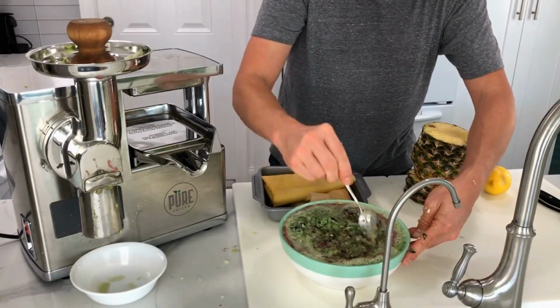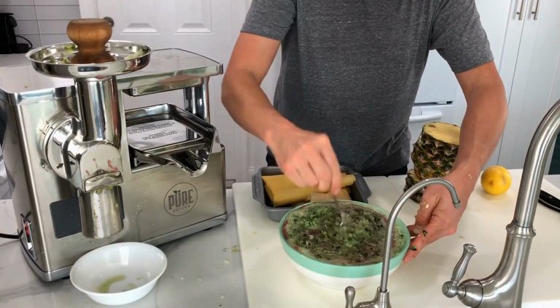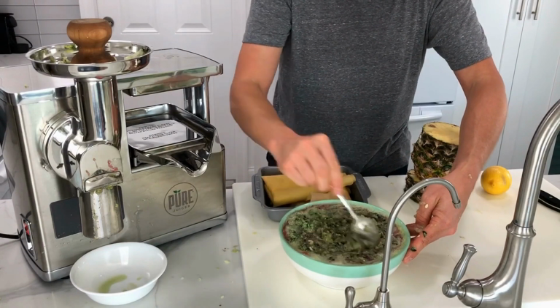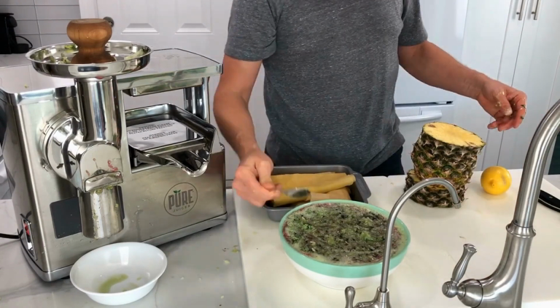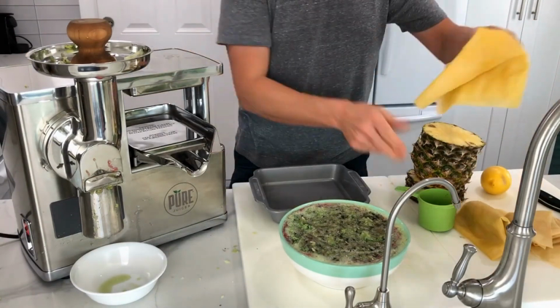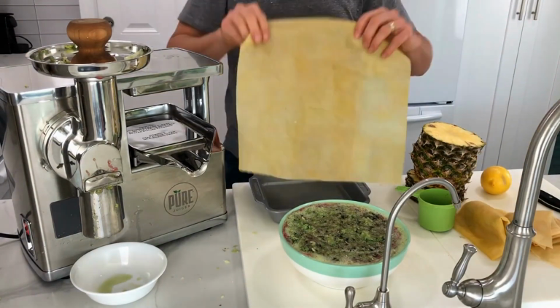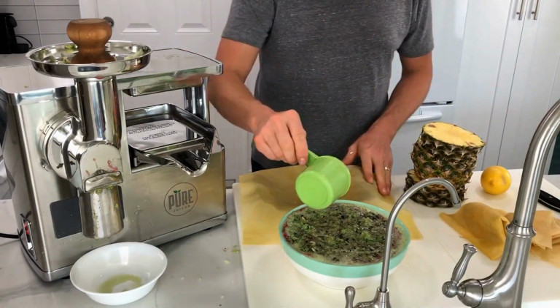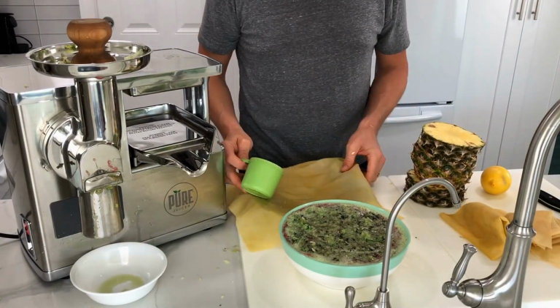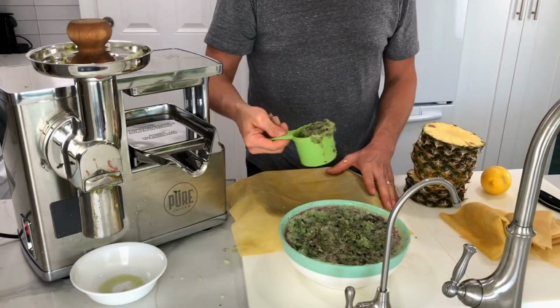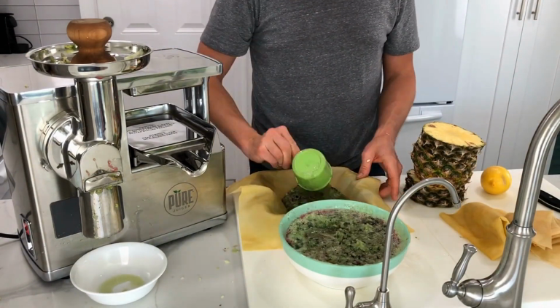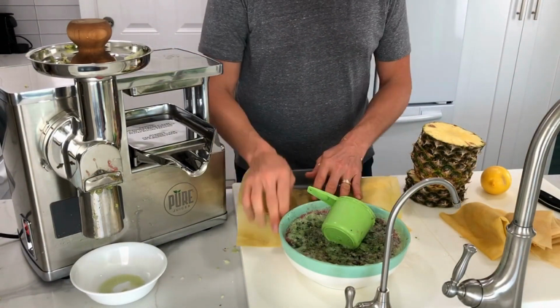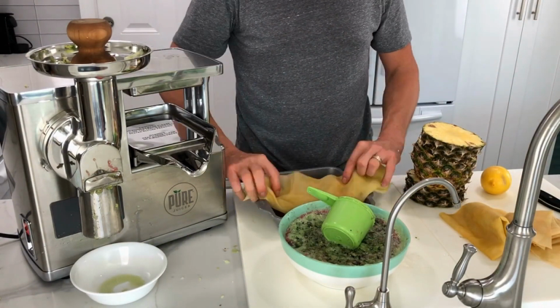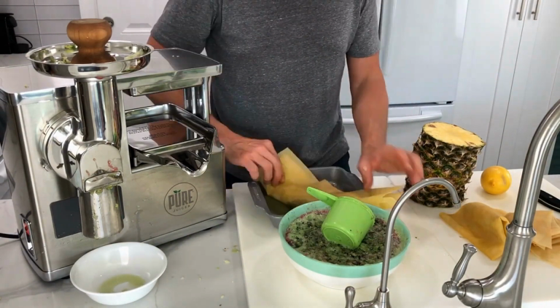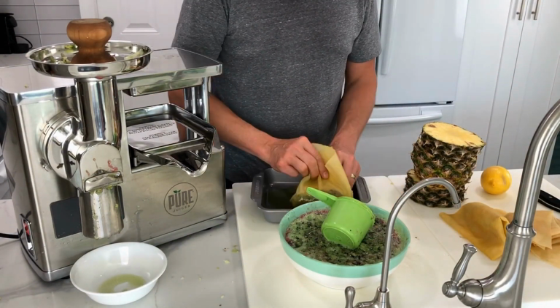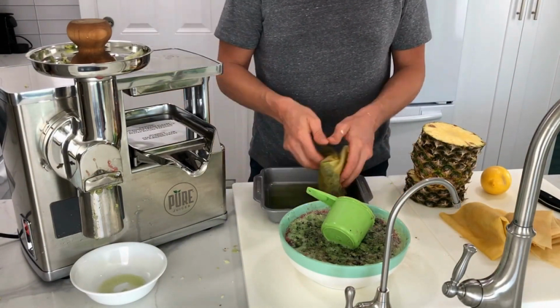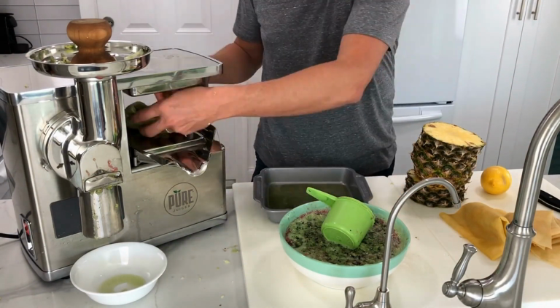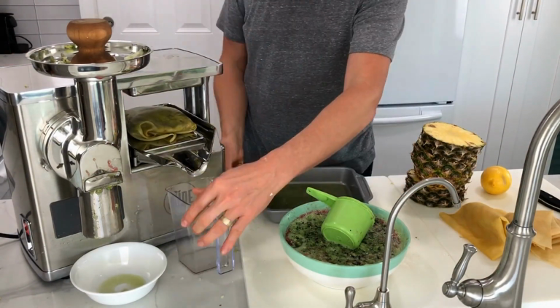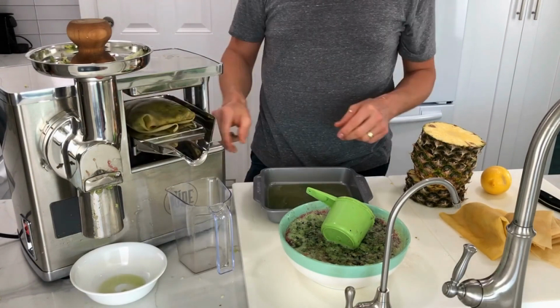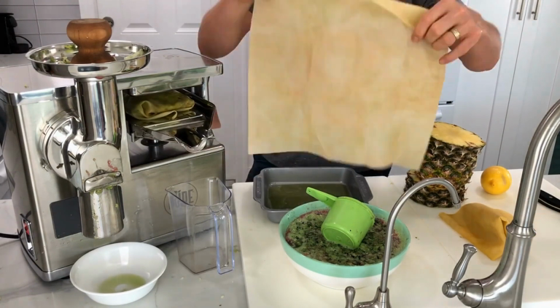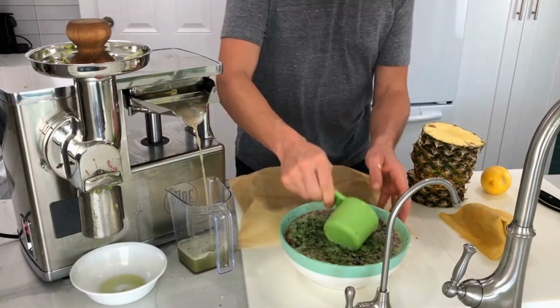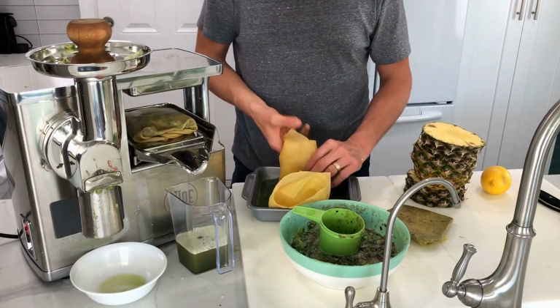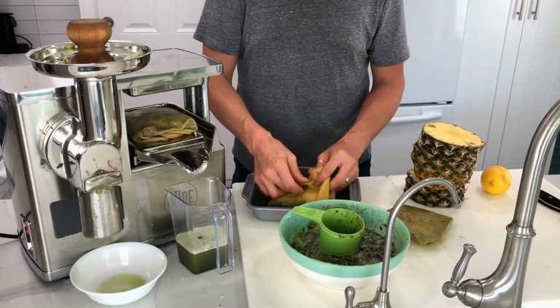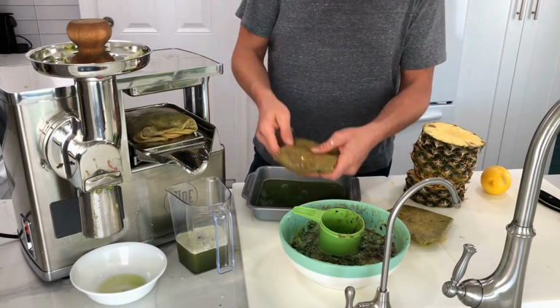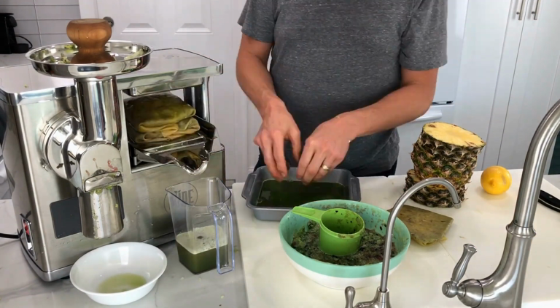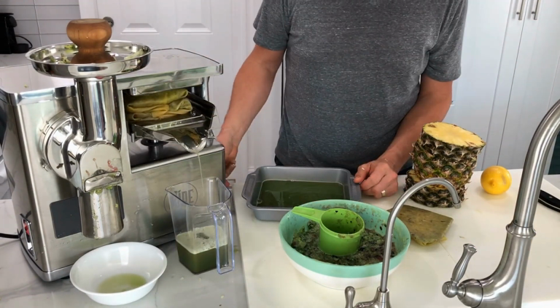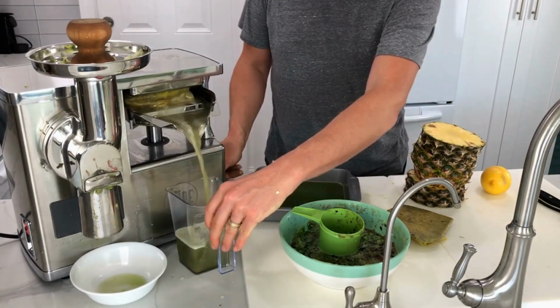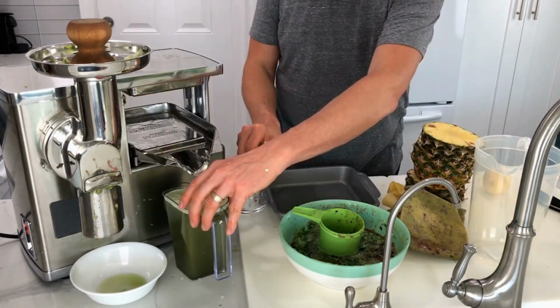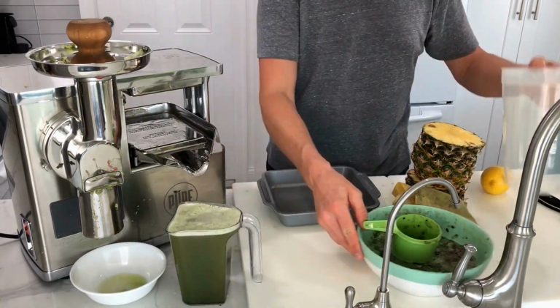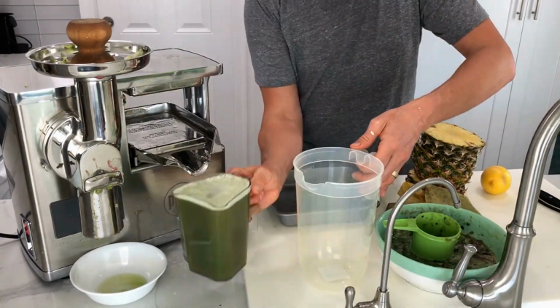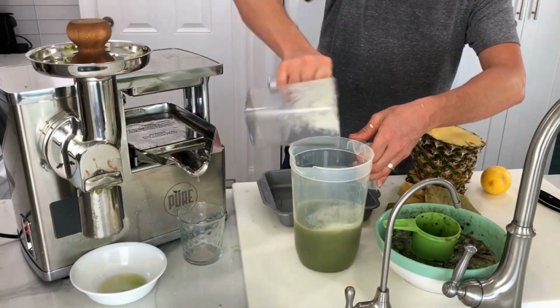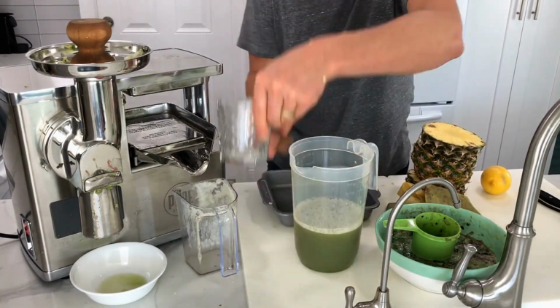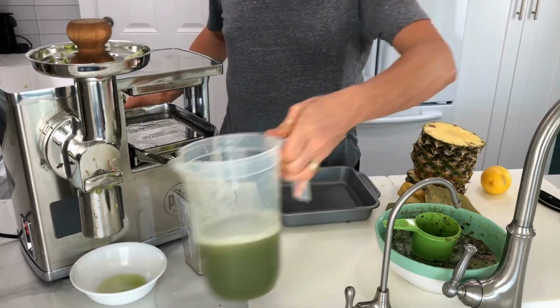First we grind up the cucumbers and blueberries on the grinder of the pure juicer. Next we place about a cup and a half of the pulp on the press cloths, pull them up in a tic-tac-toe fashion, then place them on the hydraulic press of the juicer.